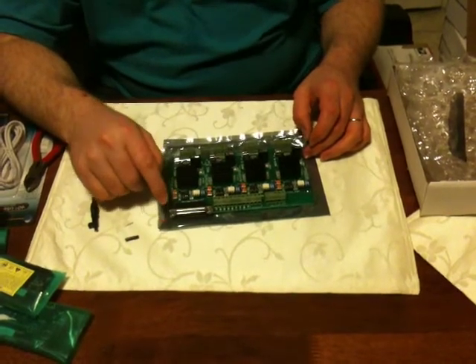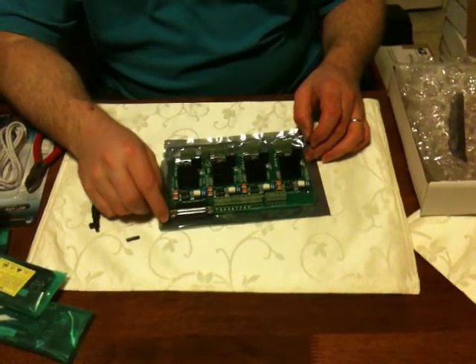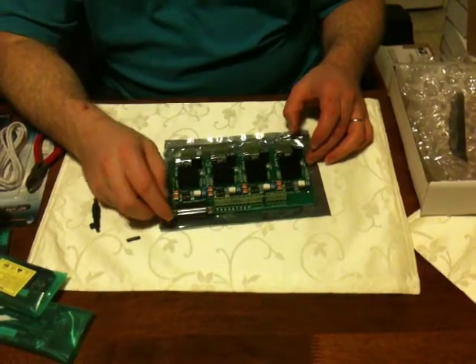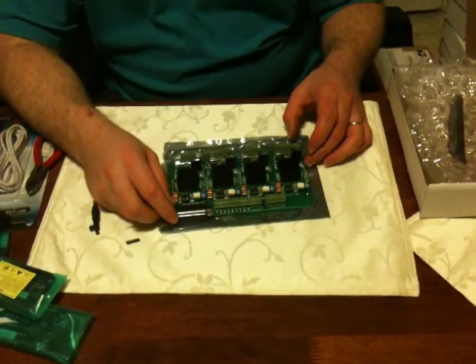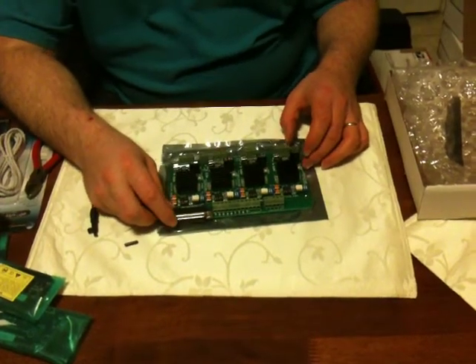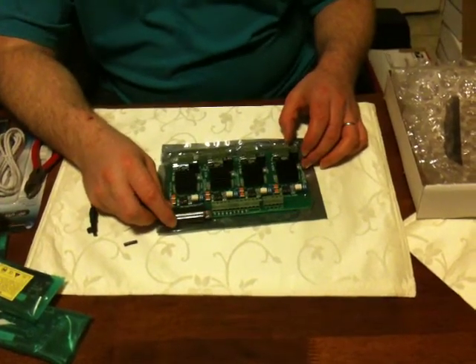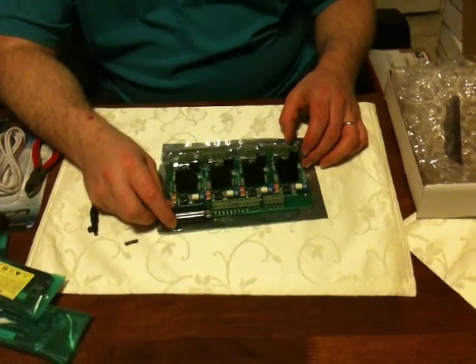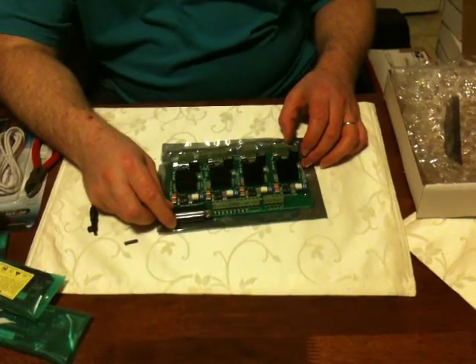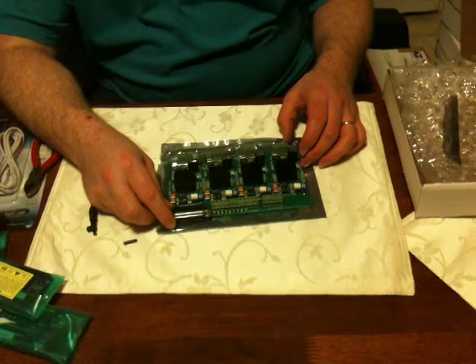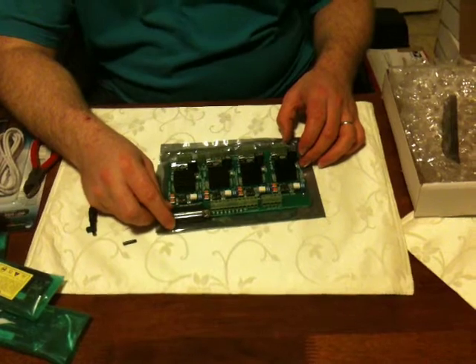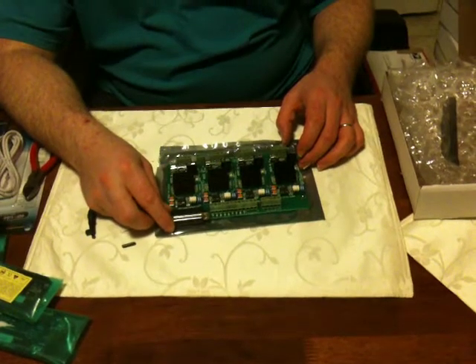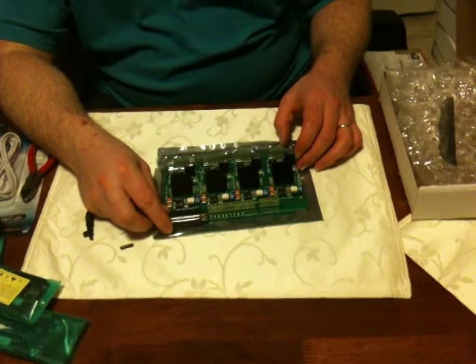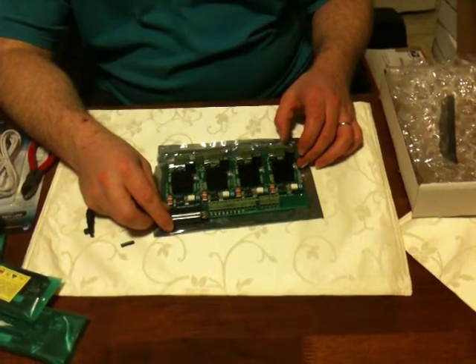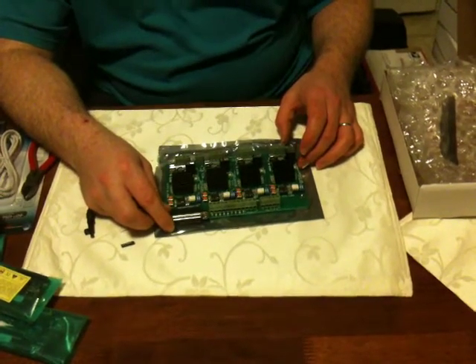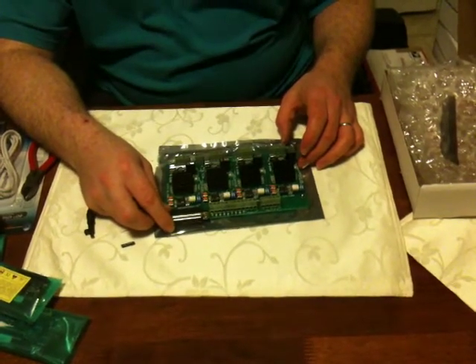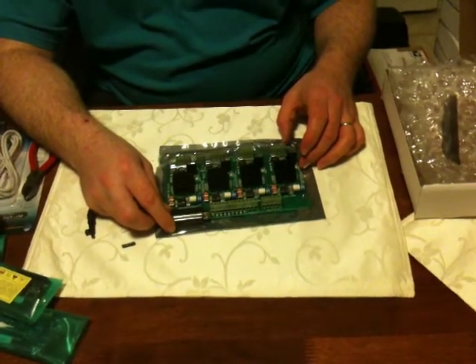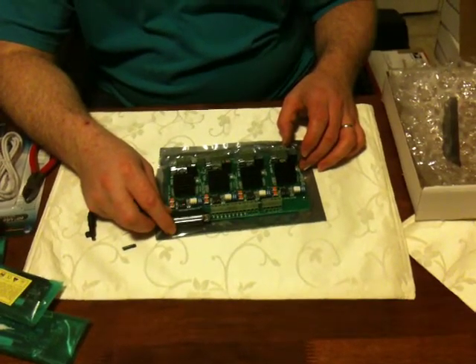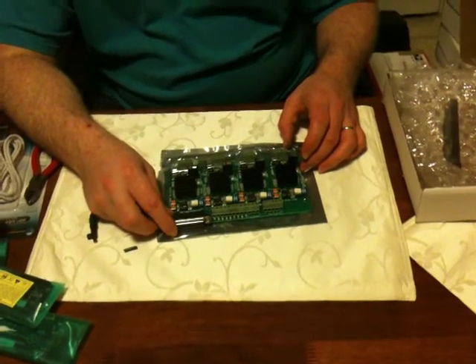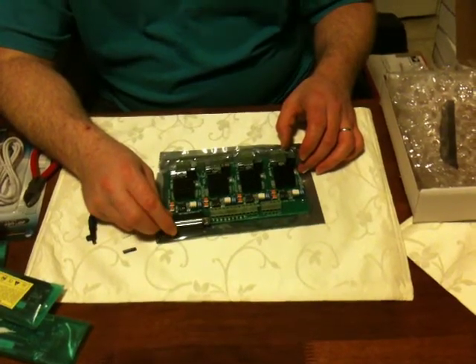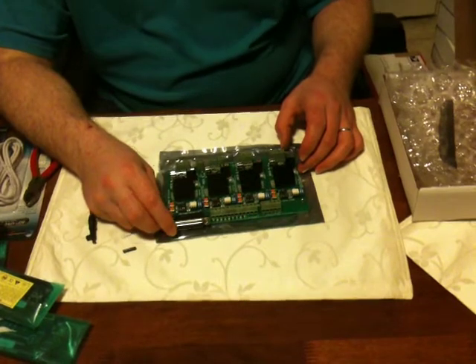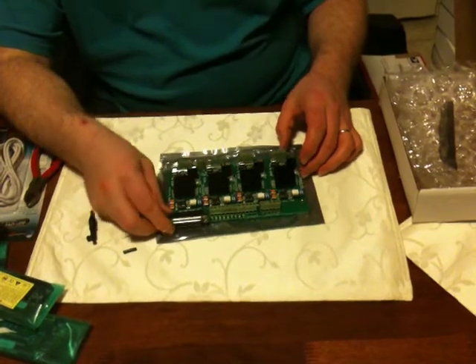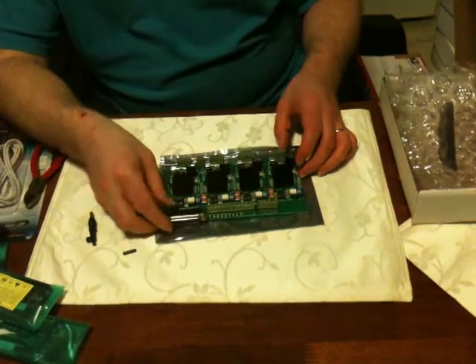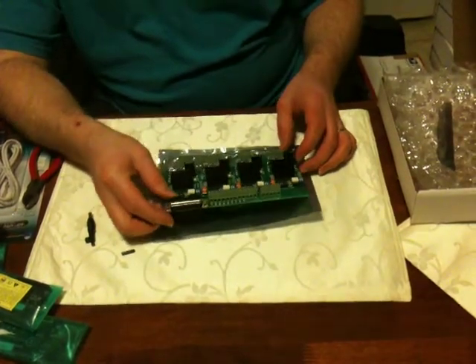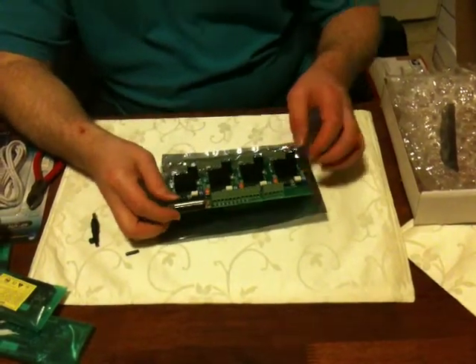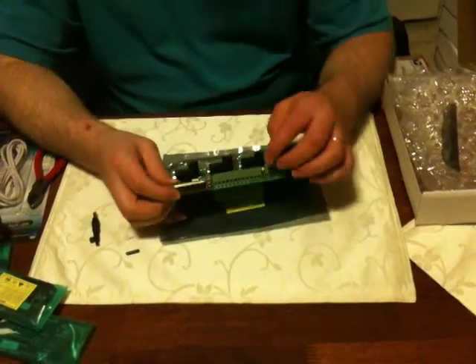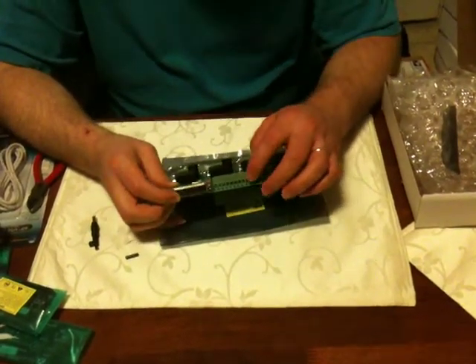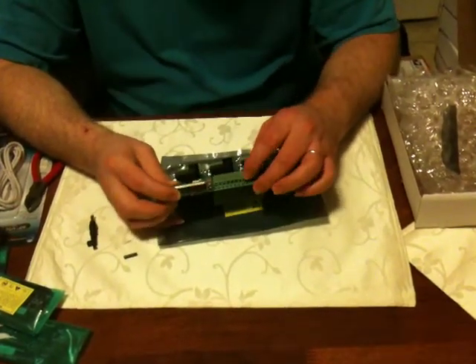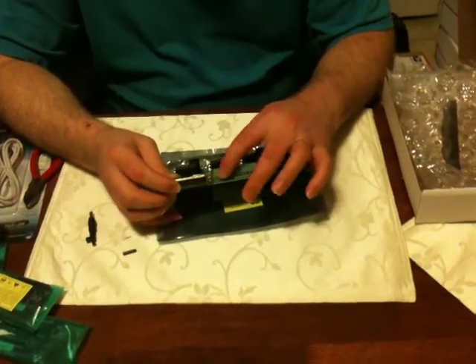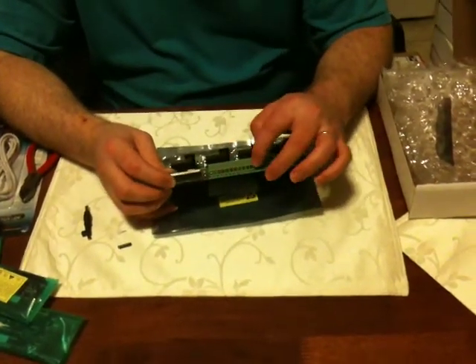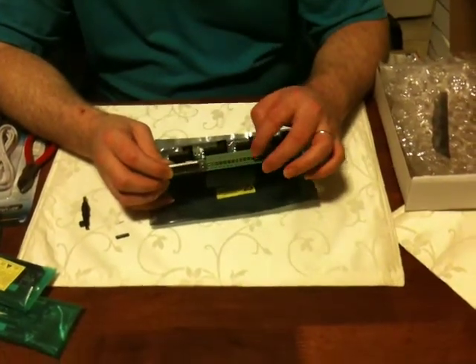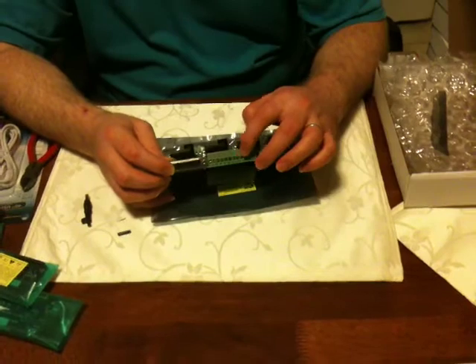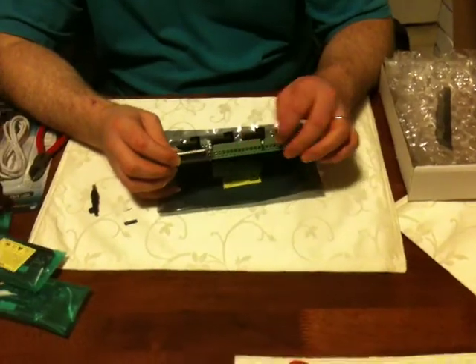You have a parallel port cable. This is good for those hobbyists that want to use EMC2 or Mach 3. And then you have a whole bunch of breakout connectors that go to different pins.